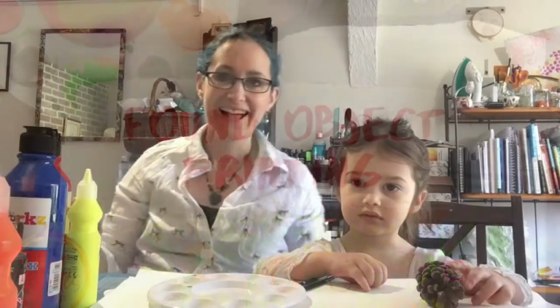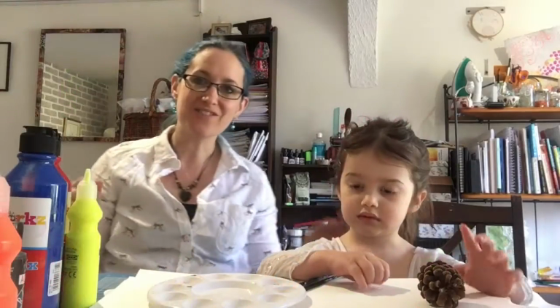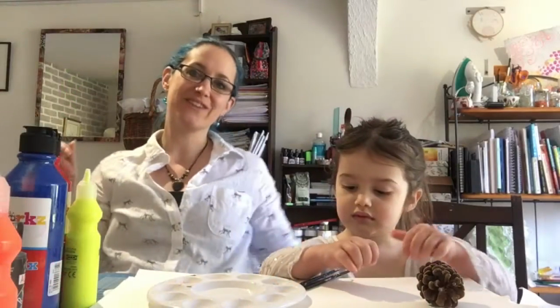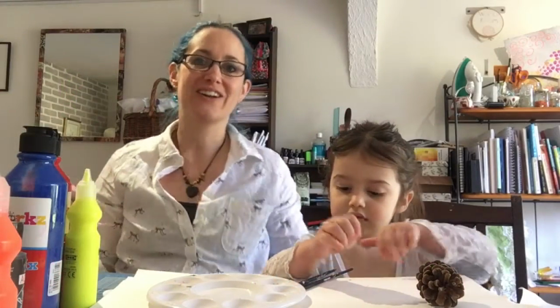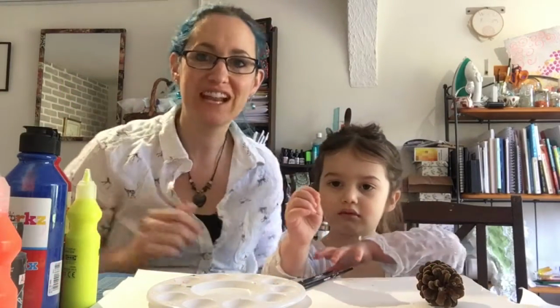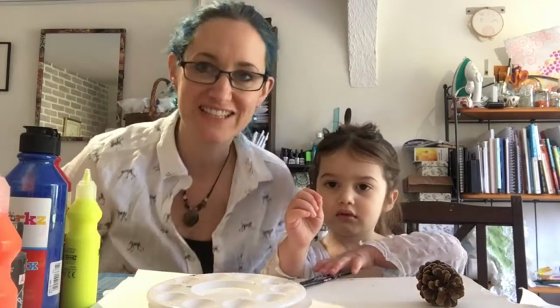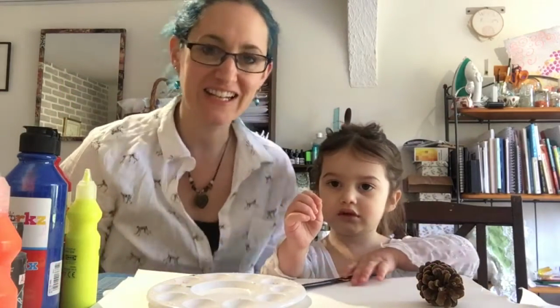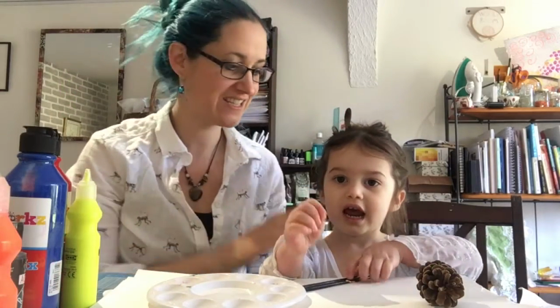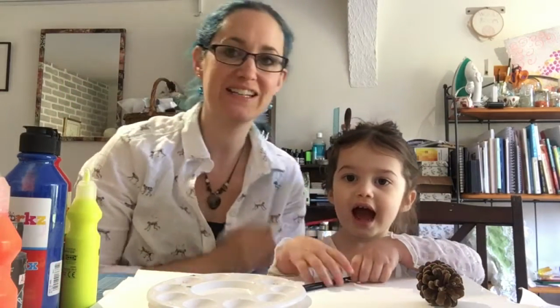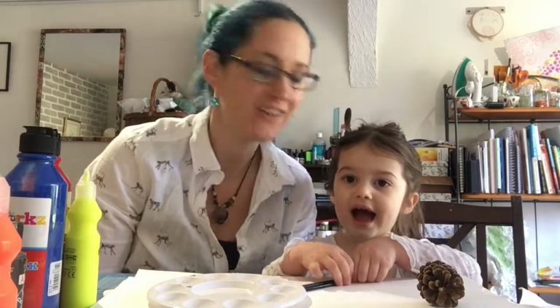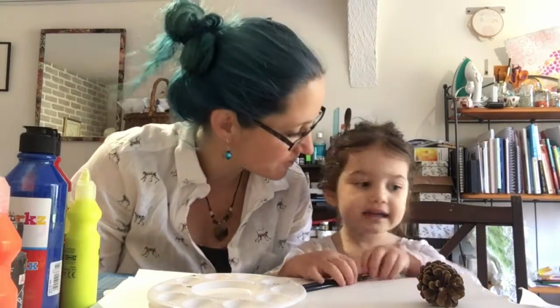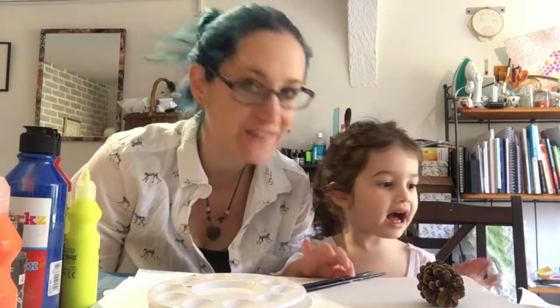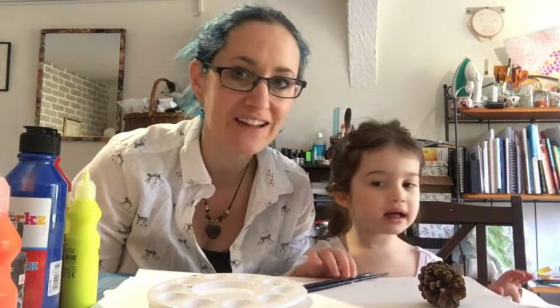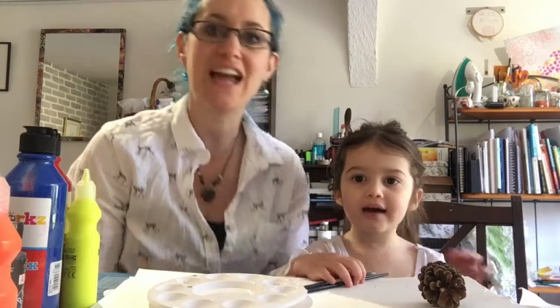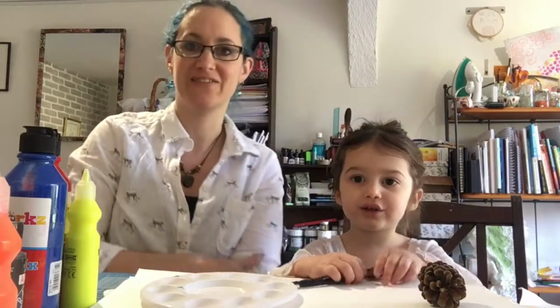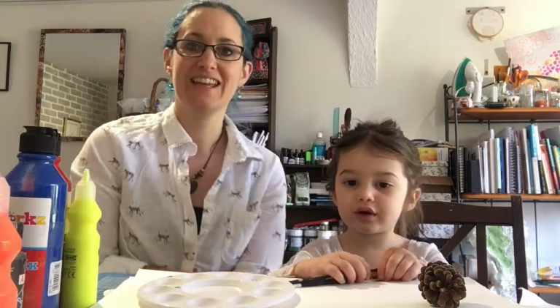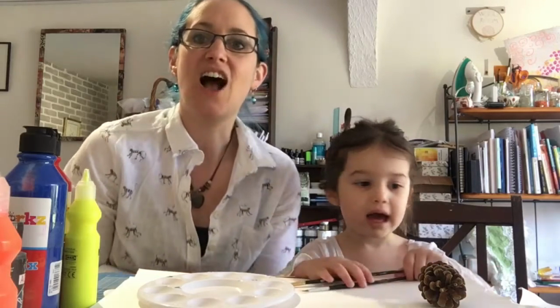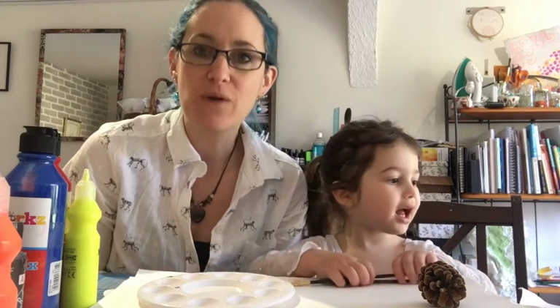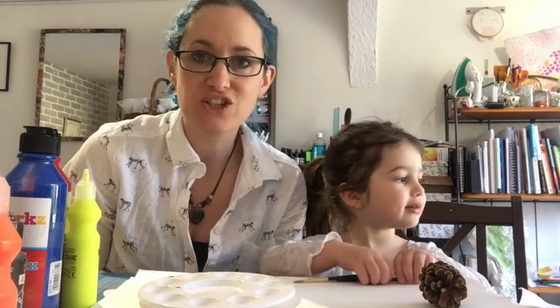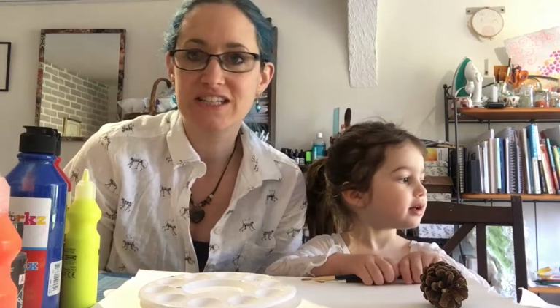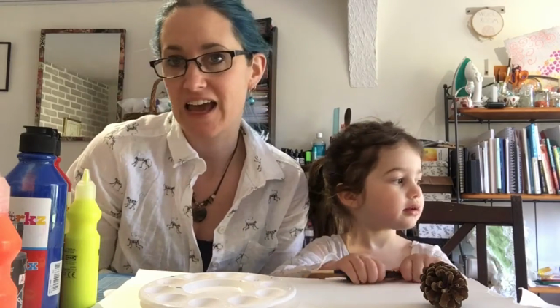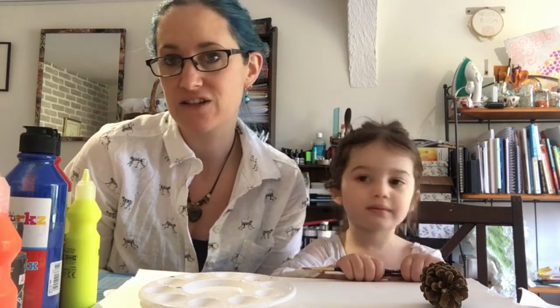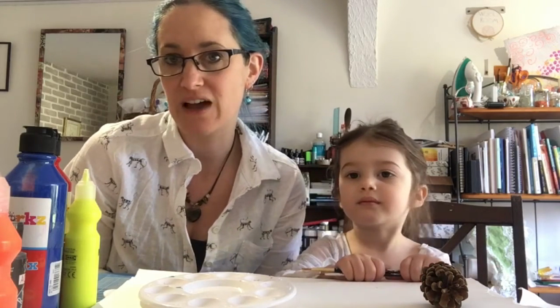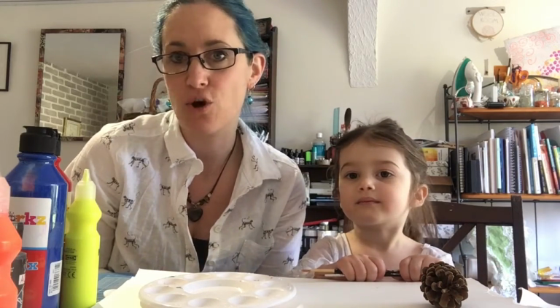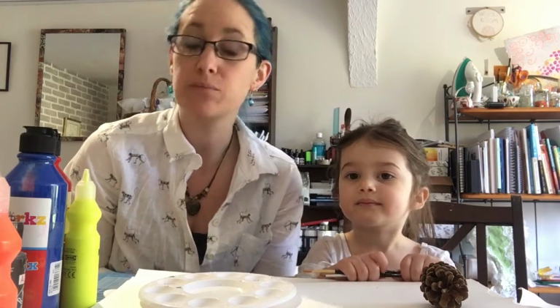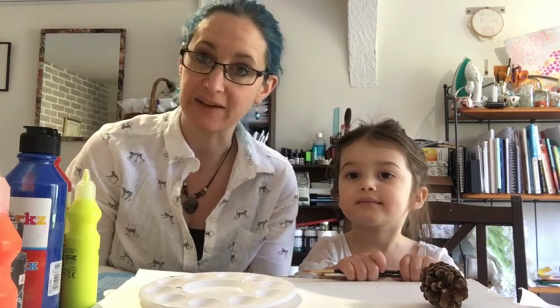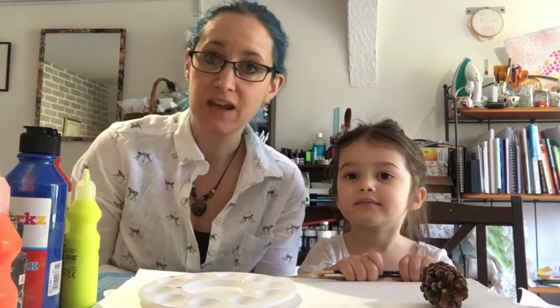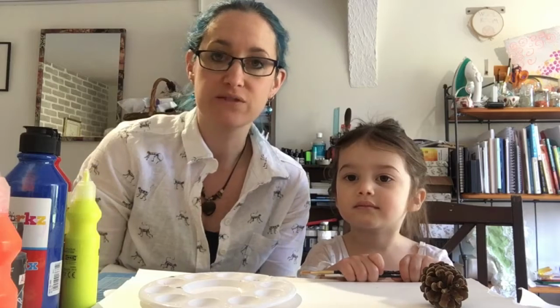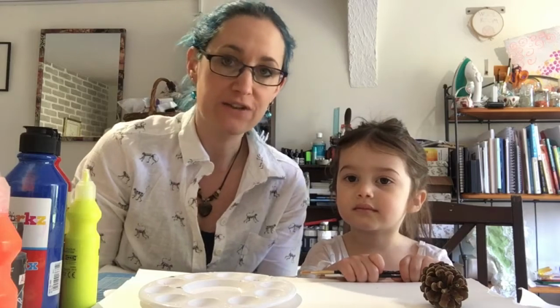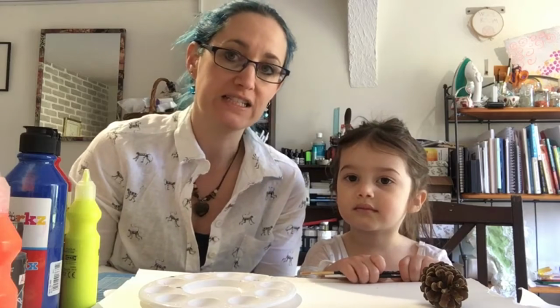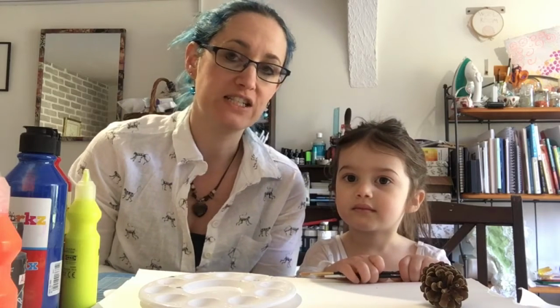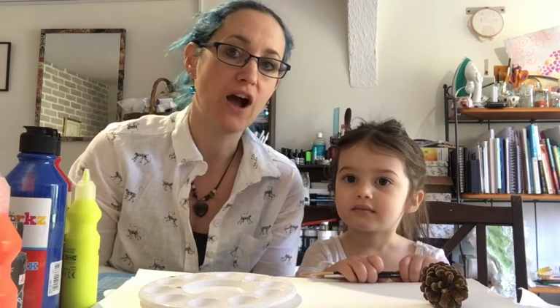Hi everybody and welcome. My name is Susan and this is my little girl. What's your name? Ariana. And we're going to show you today how to do some found object printing, which is a really fun activity to do at home.